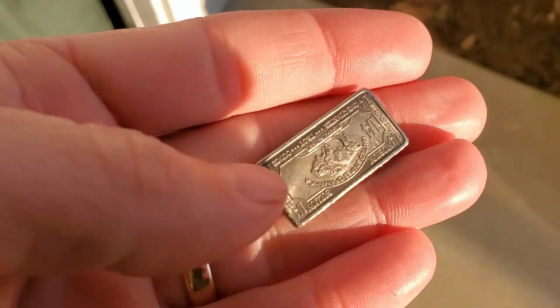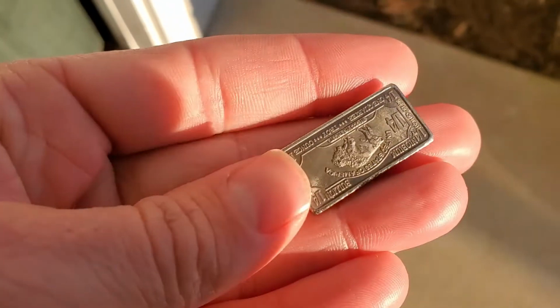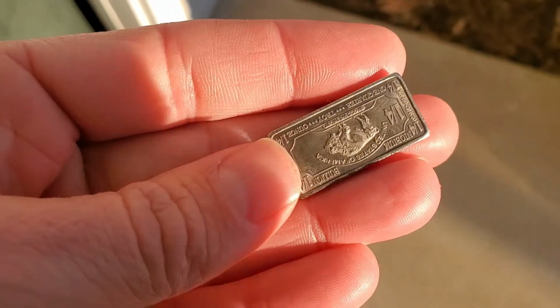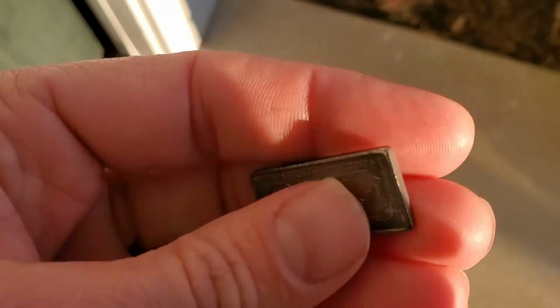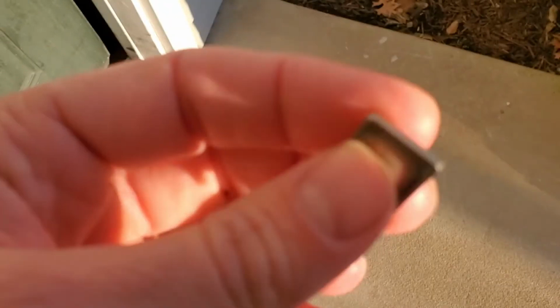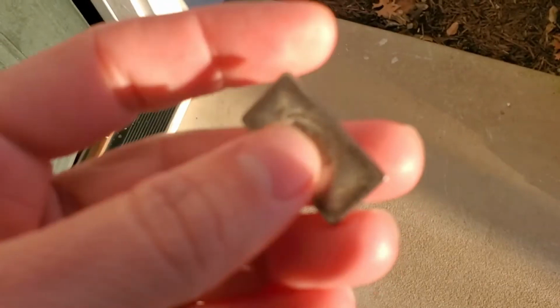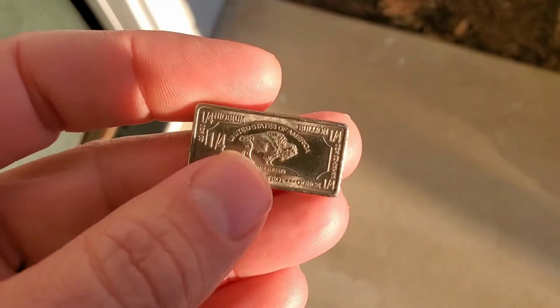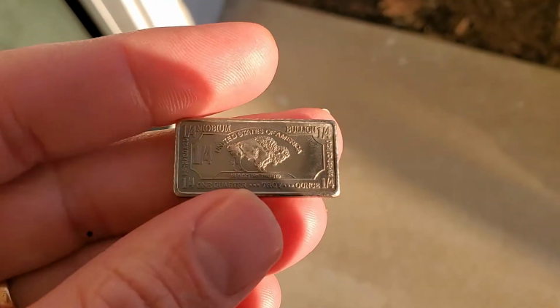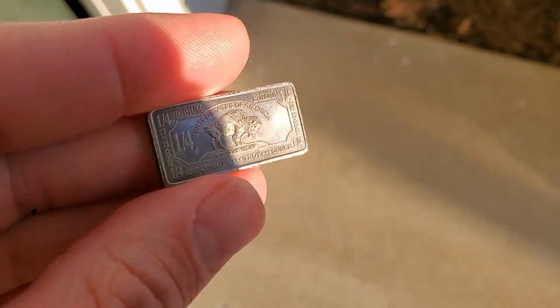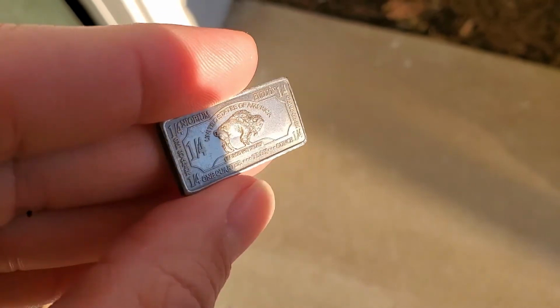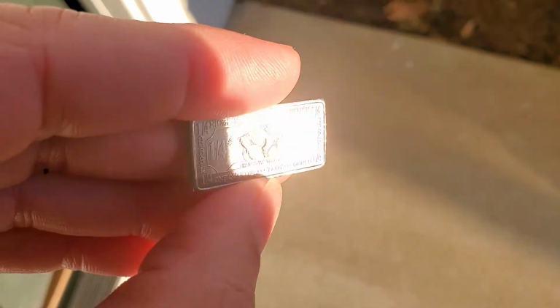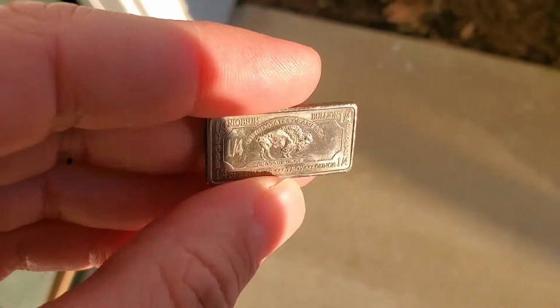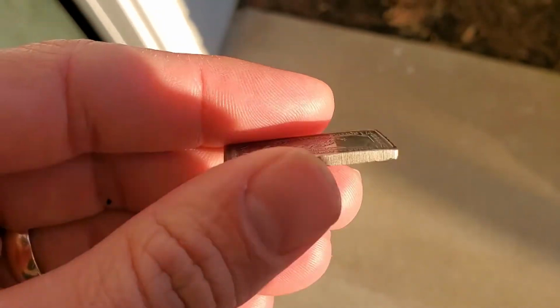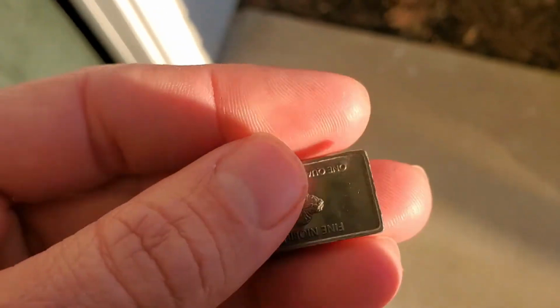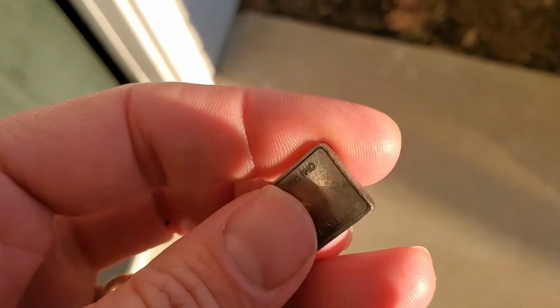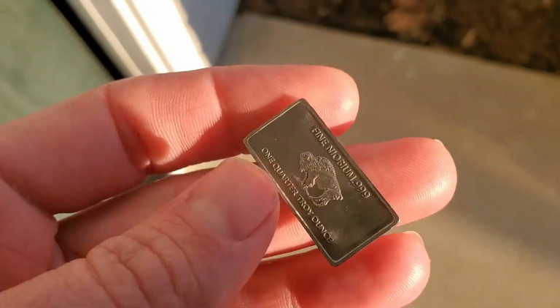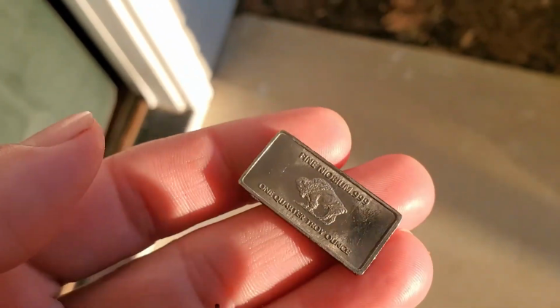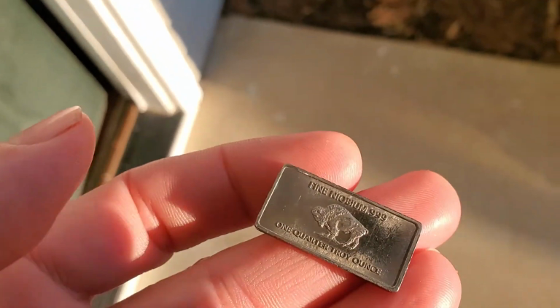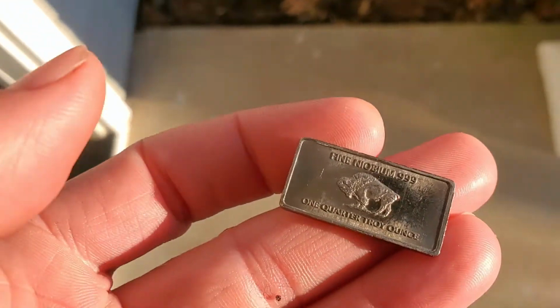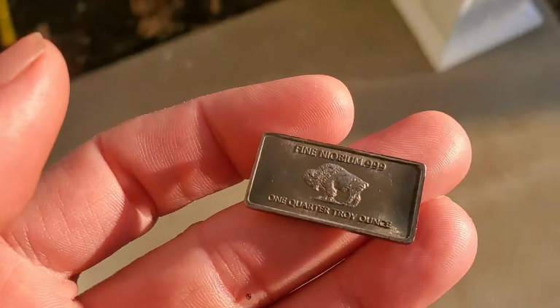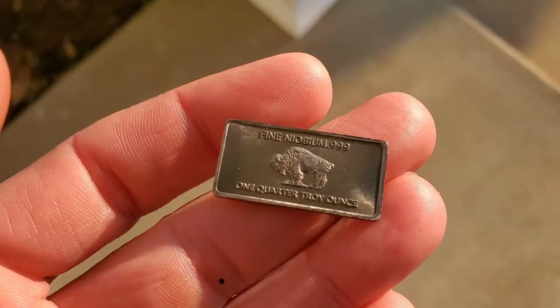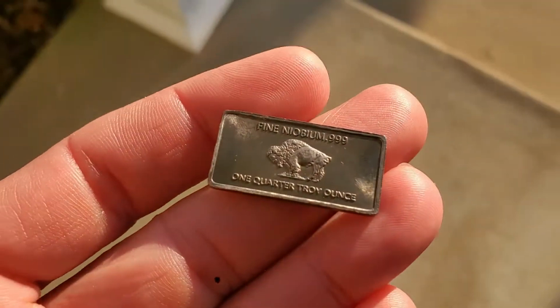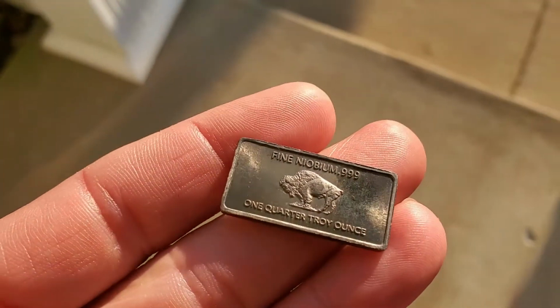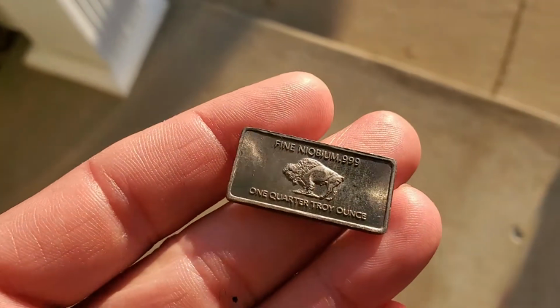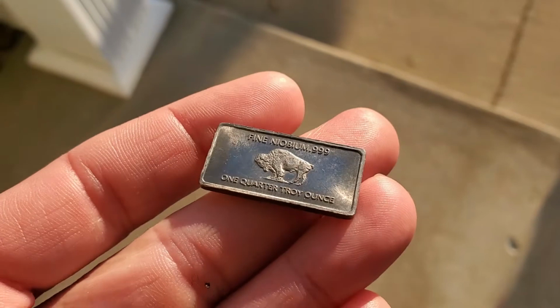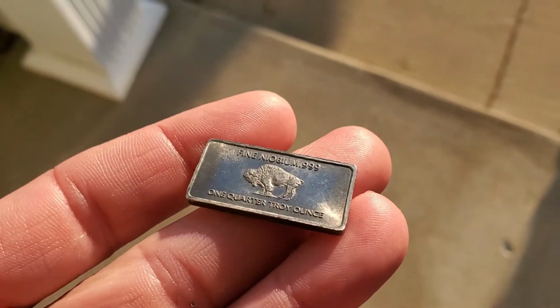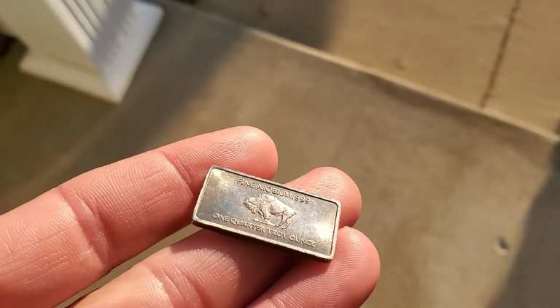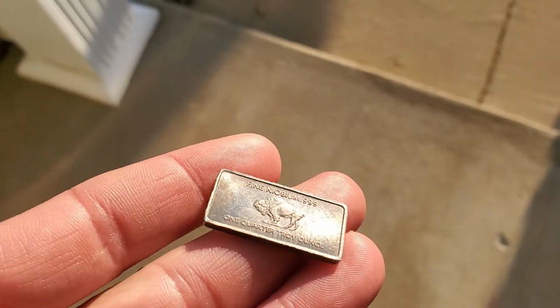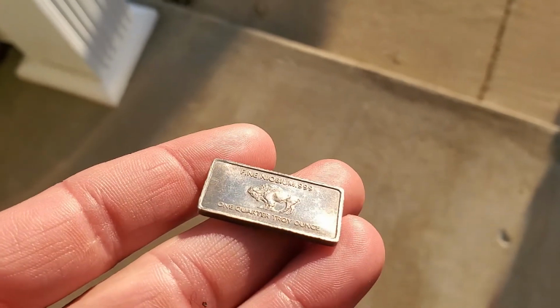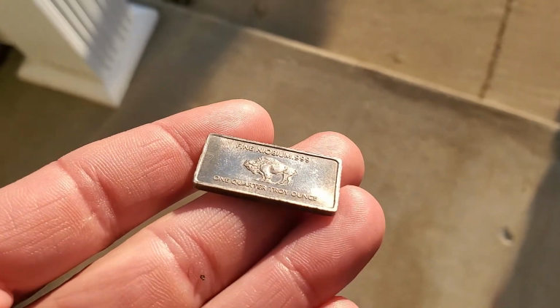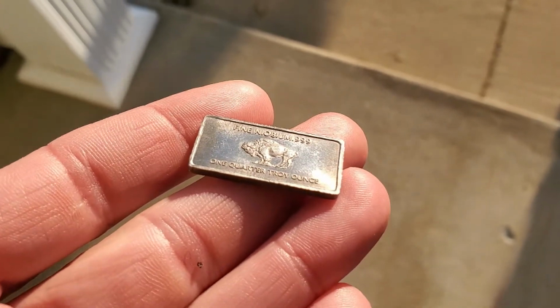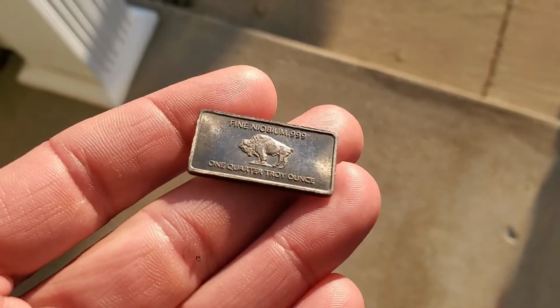Here is Niobium with sunlight striking it. As you can see, it's a grayish, almost a brownish gold color to it. It is a very unique color for this metal.